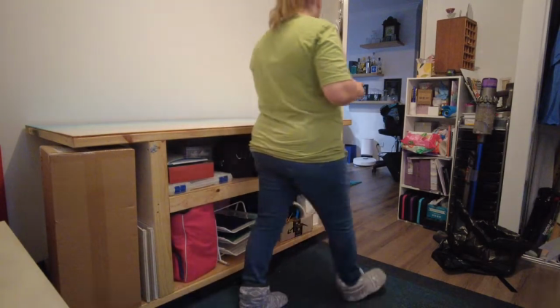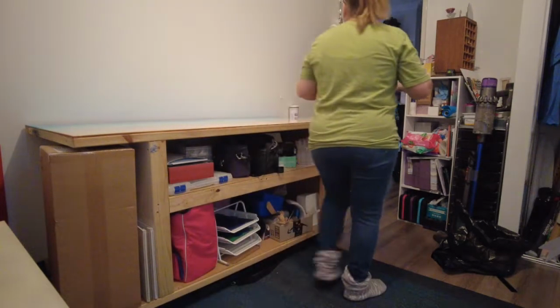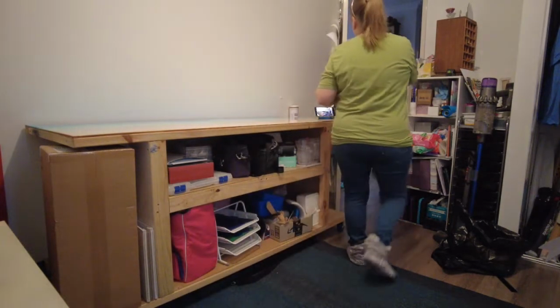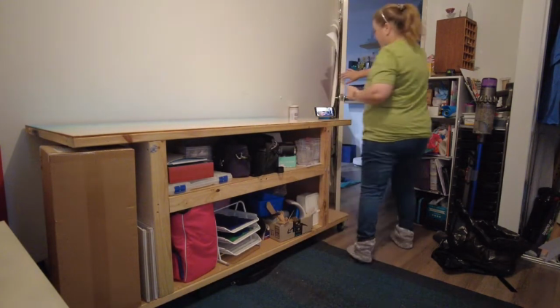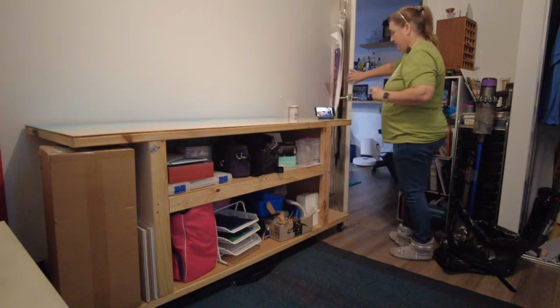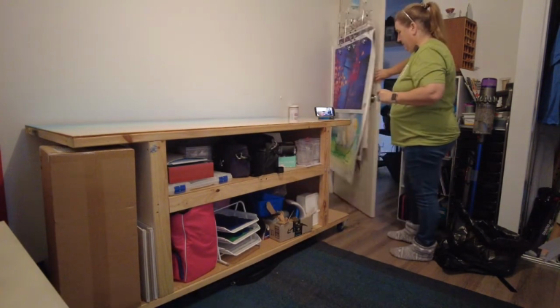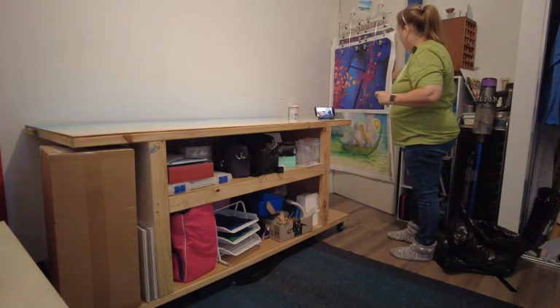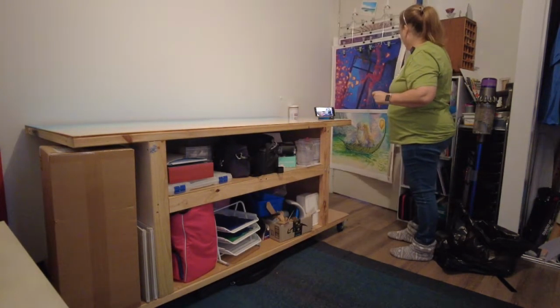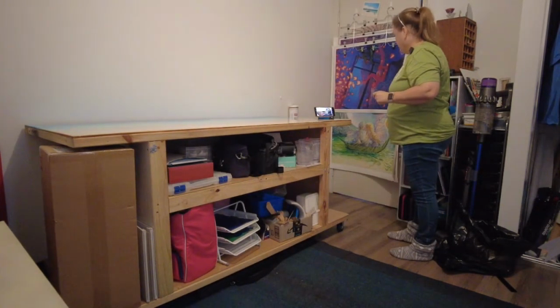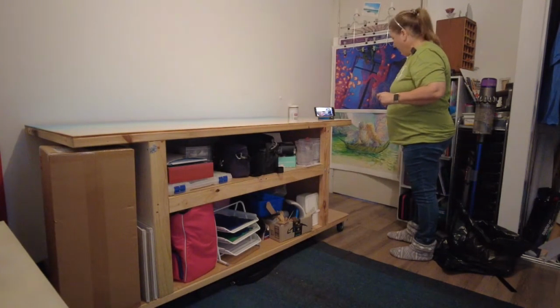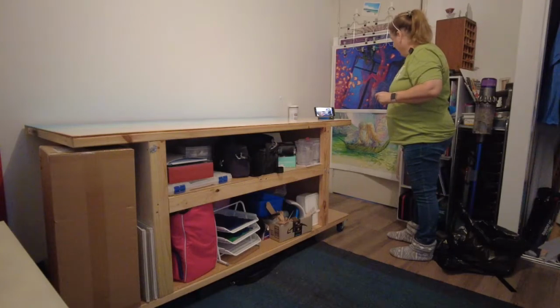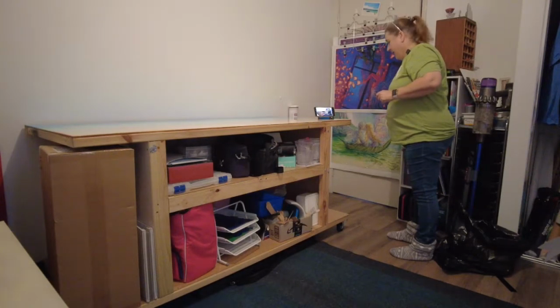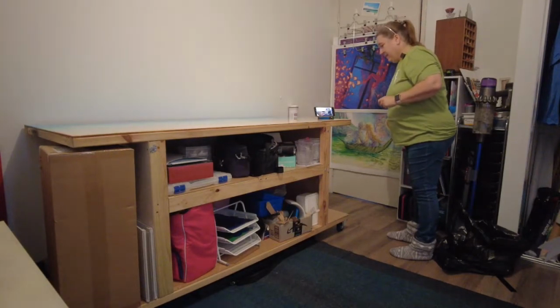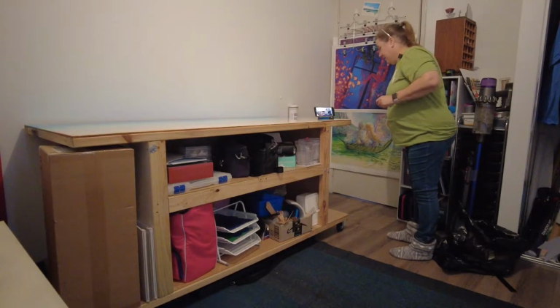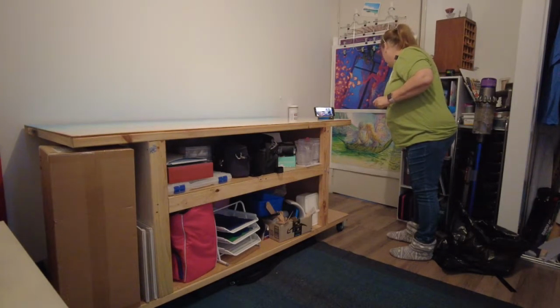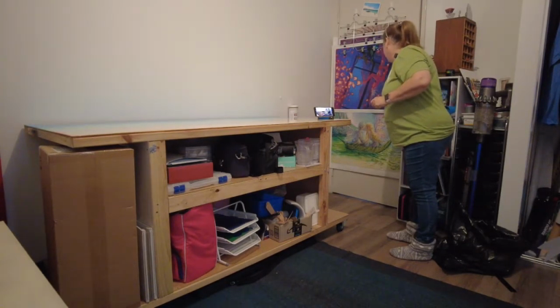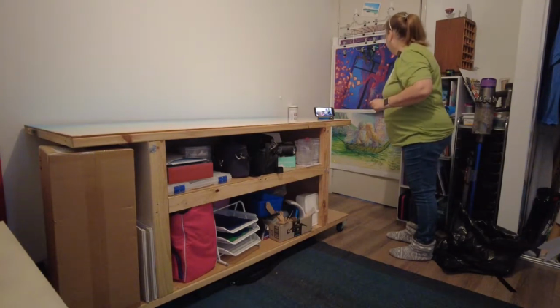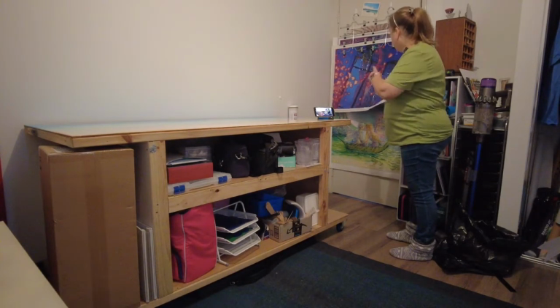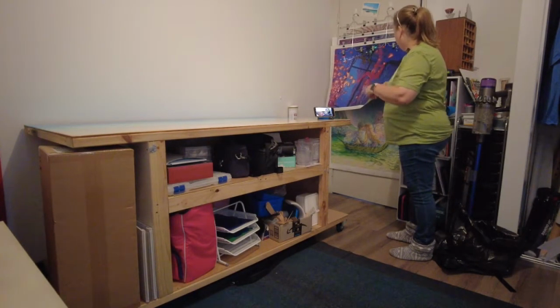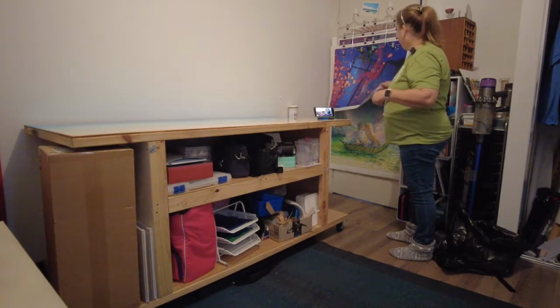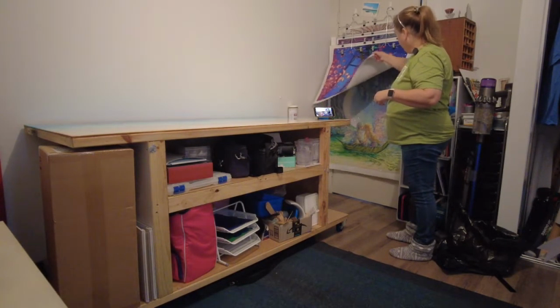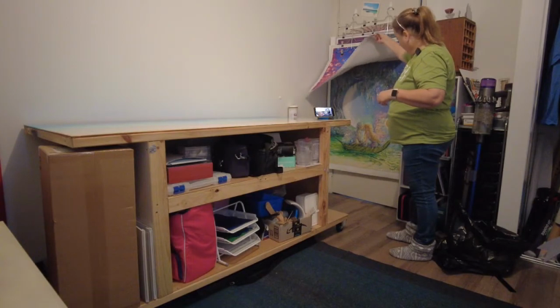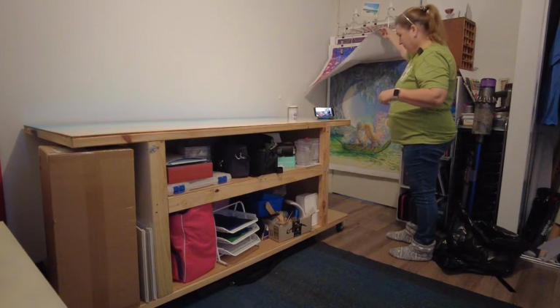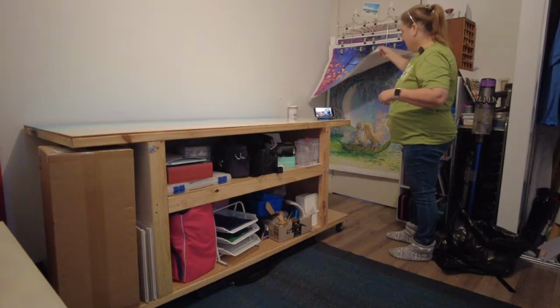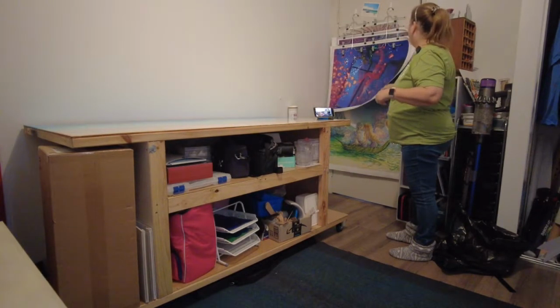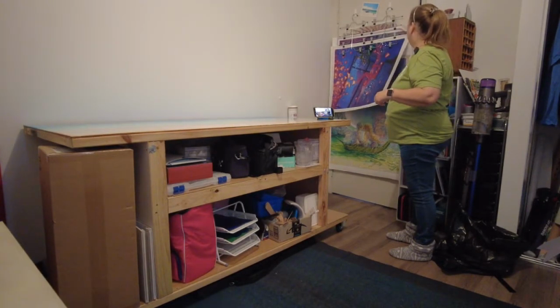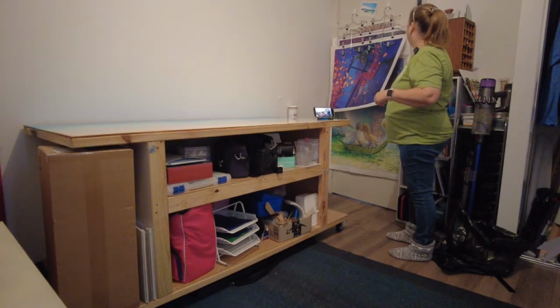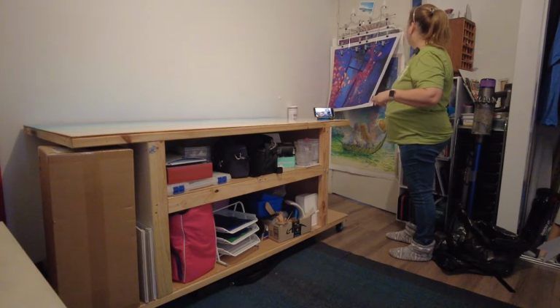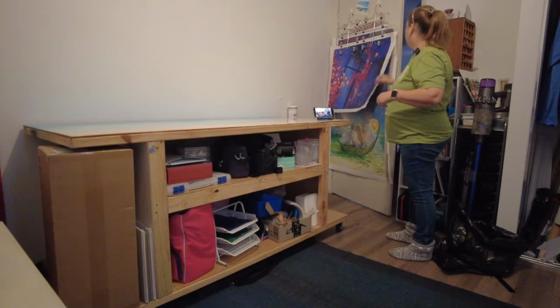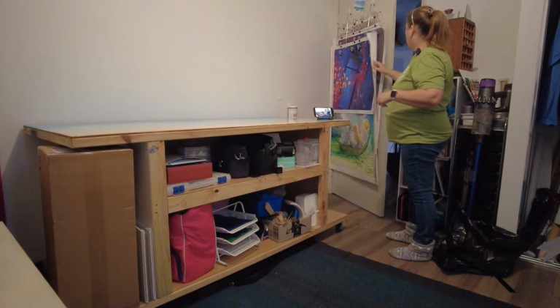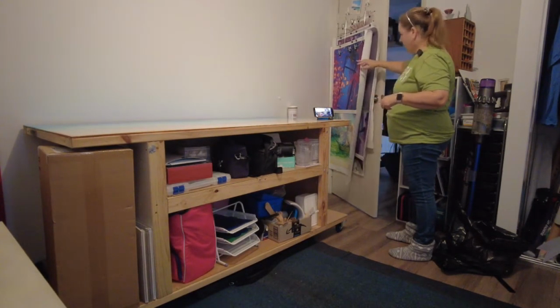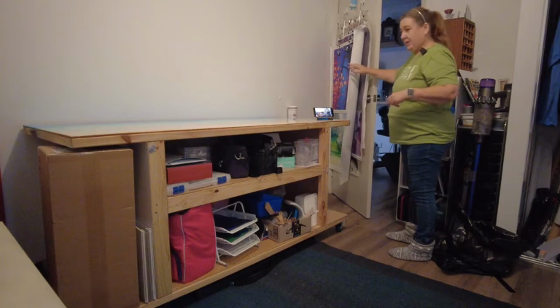And then on the back, I do have my storage of diamond paintings that I have completed. This one up here I haven't done a review for, but yeah — my completed pieces plus what is on the go.